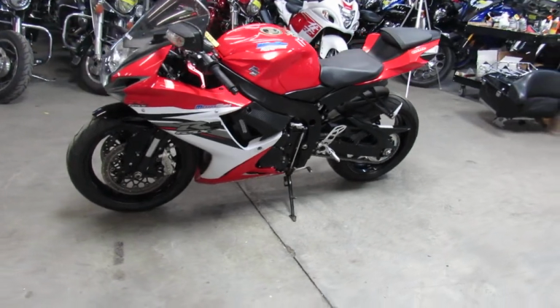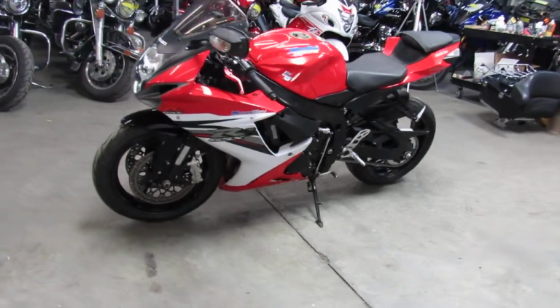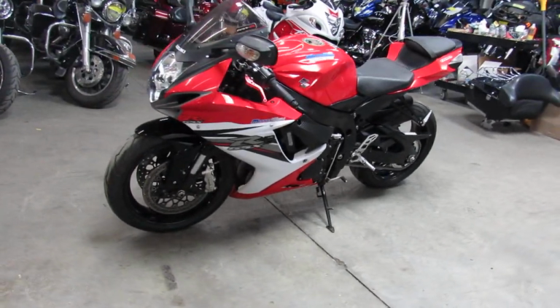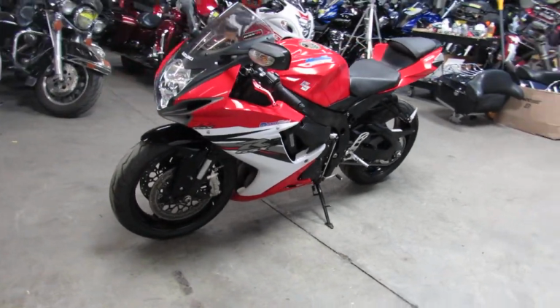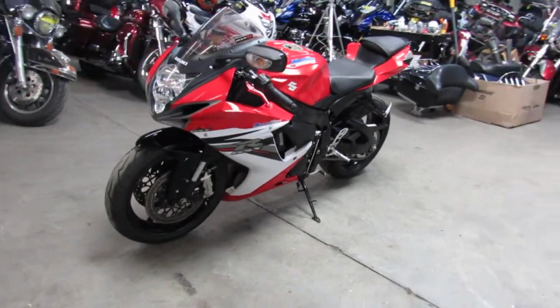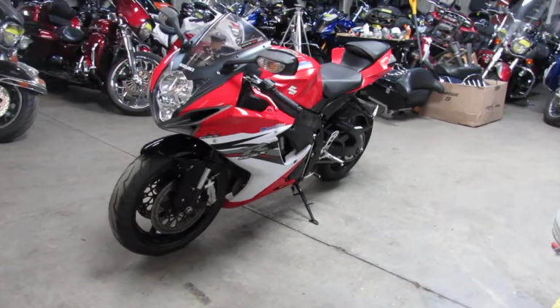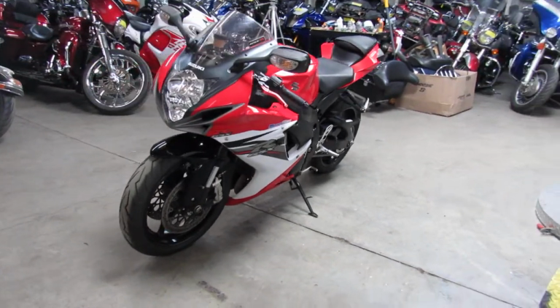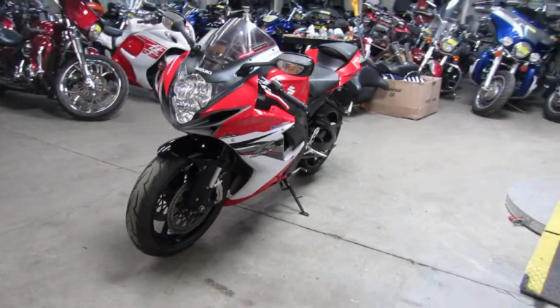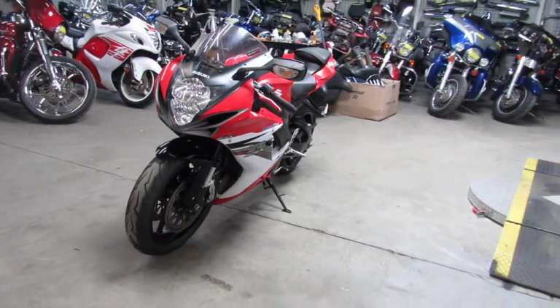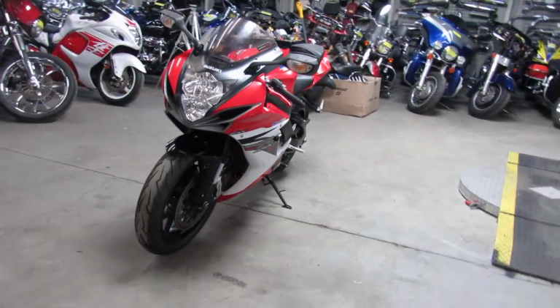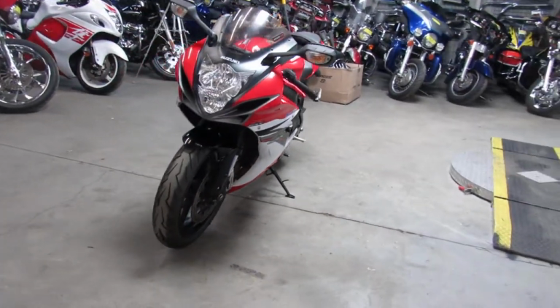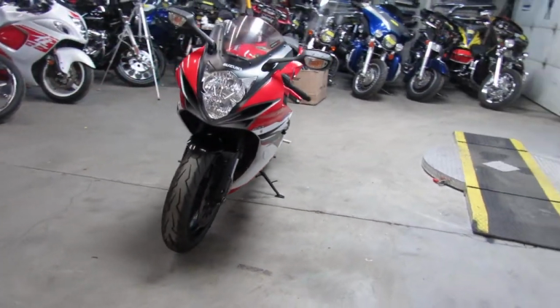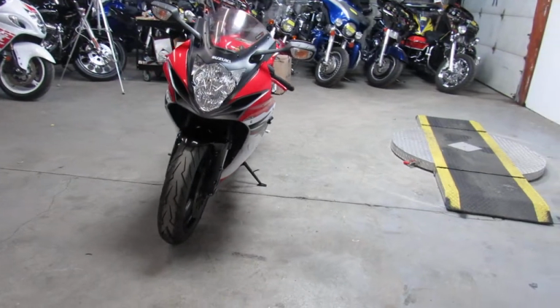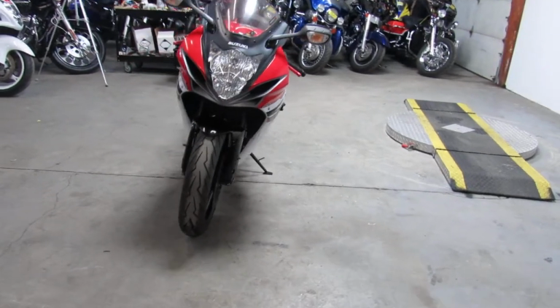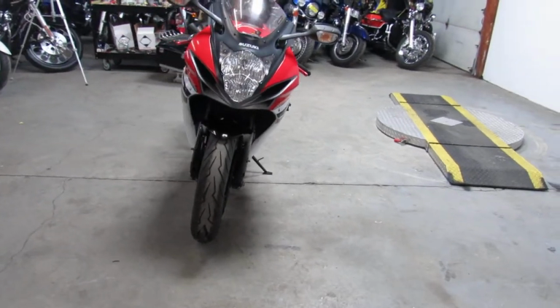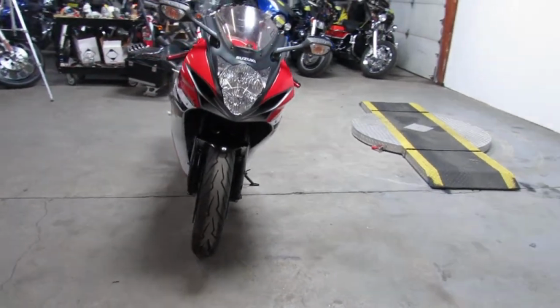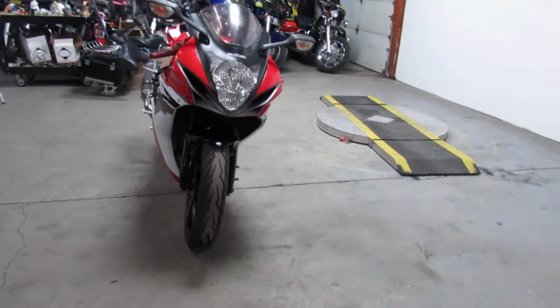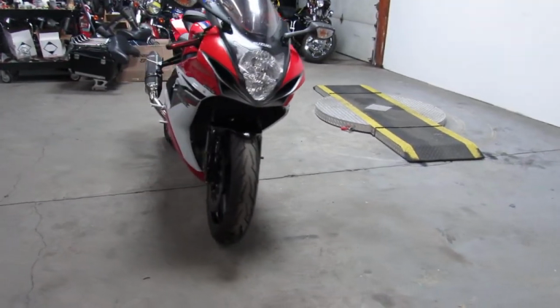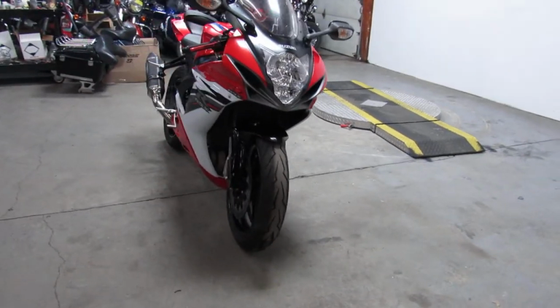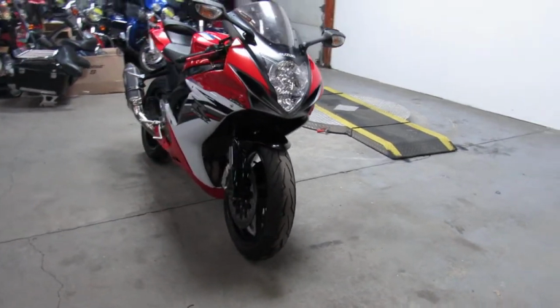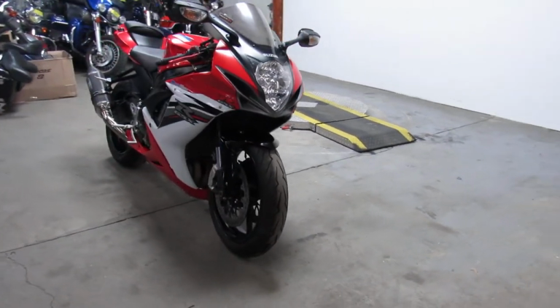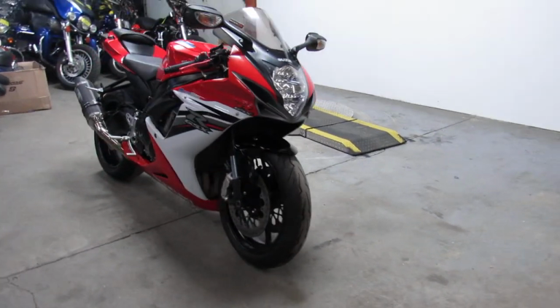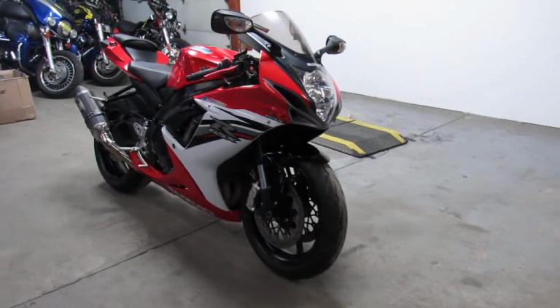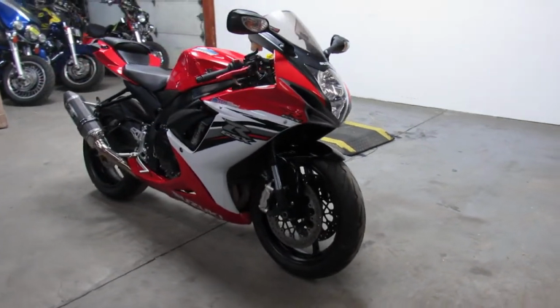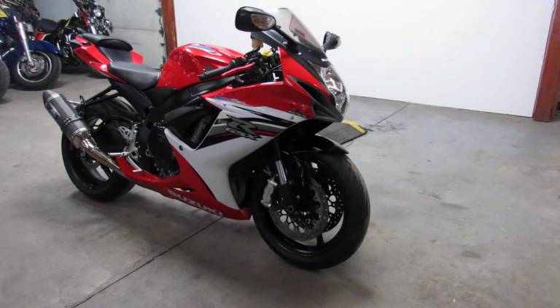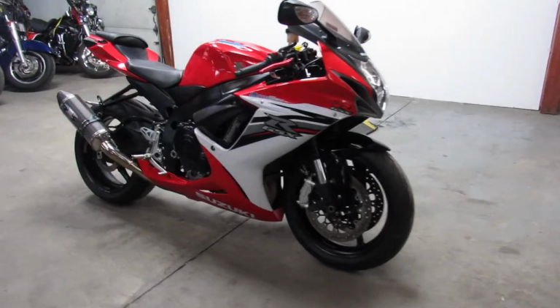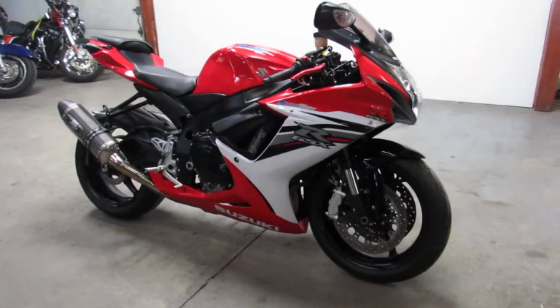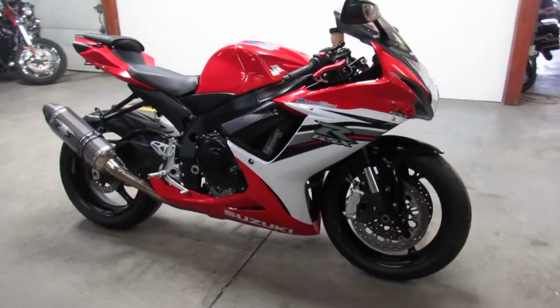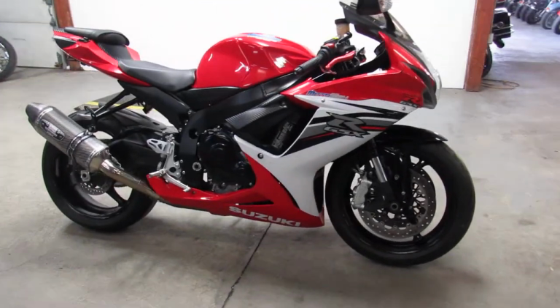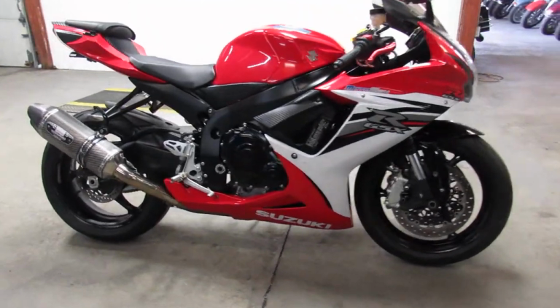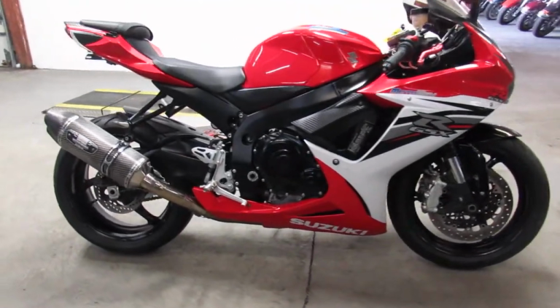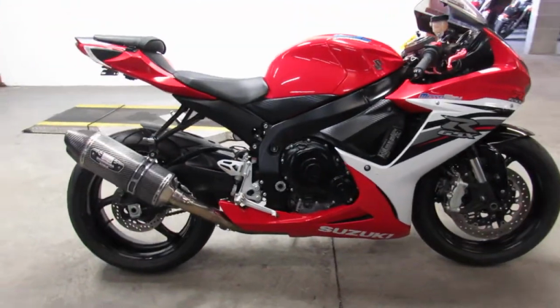This one here, 2013 Jixxer 6 — got all kinds of money and extras on this thing: CRG adjustable levers, fender eliminator kit, Yoshimura carbon fiber tri-oval exhaust, just serviced at the dealership.